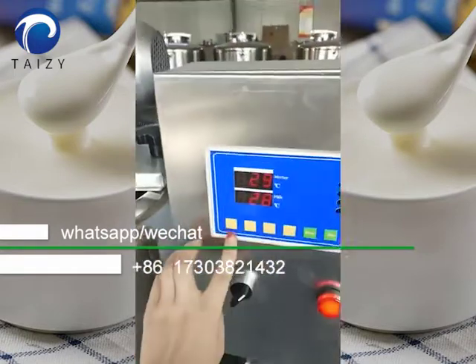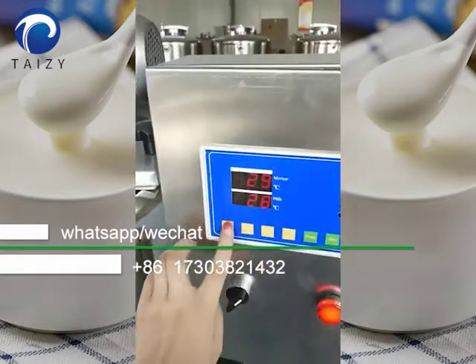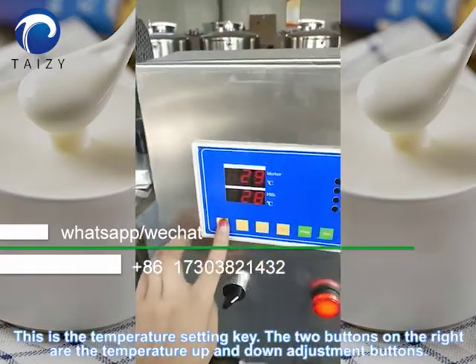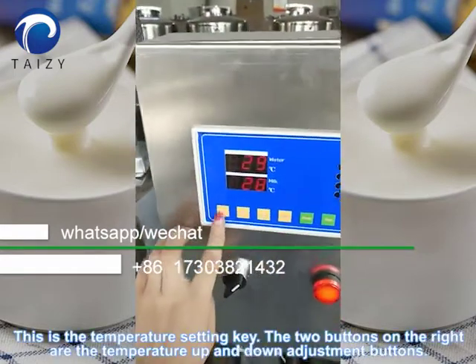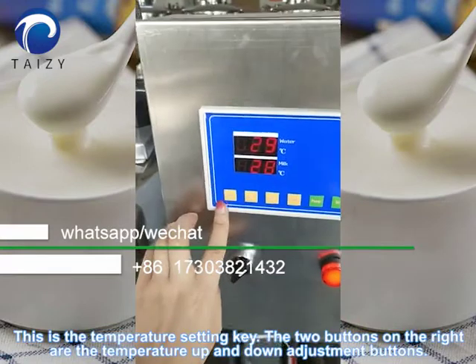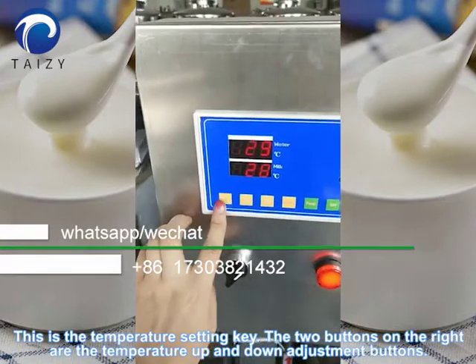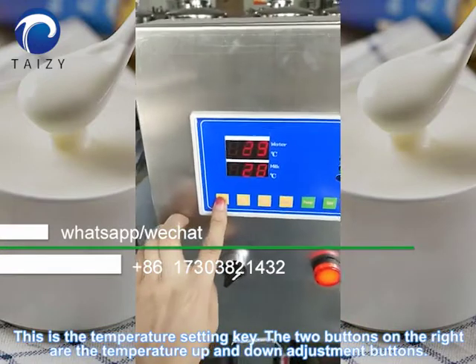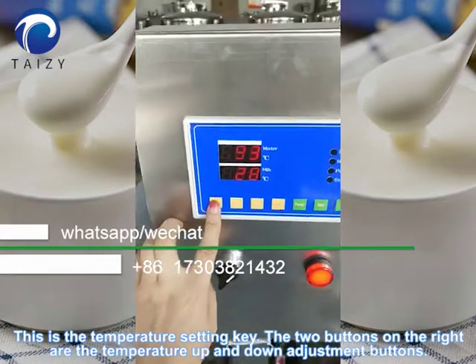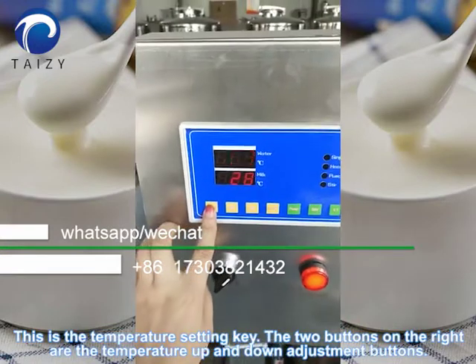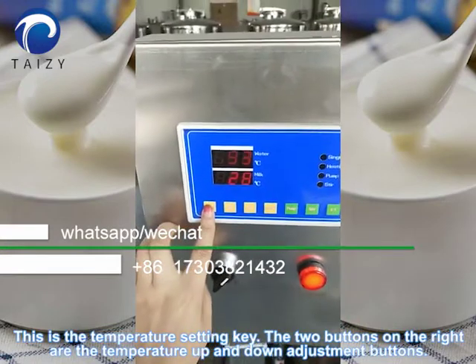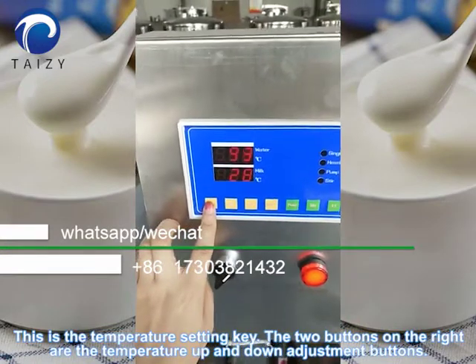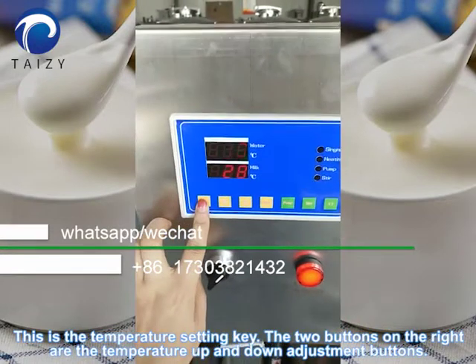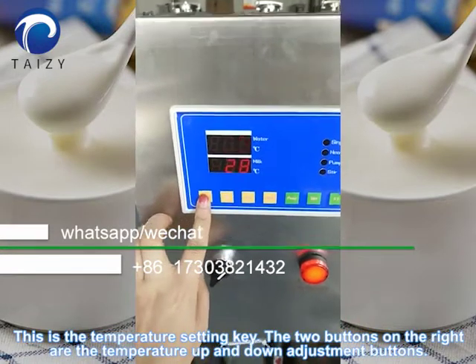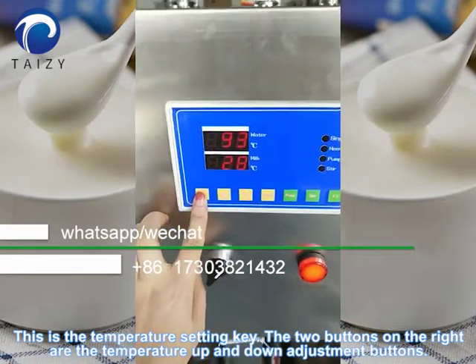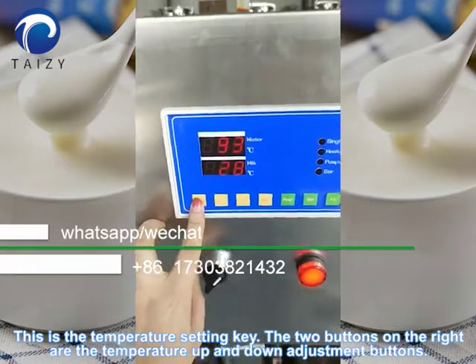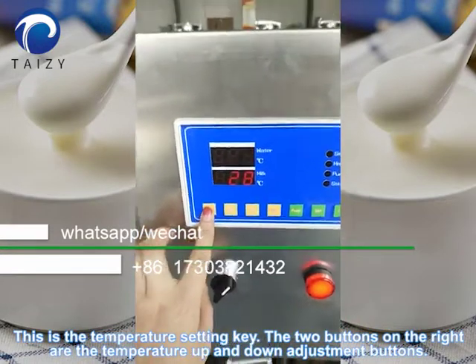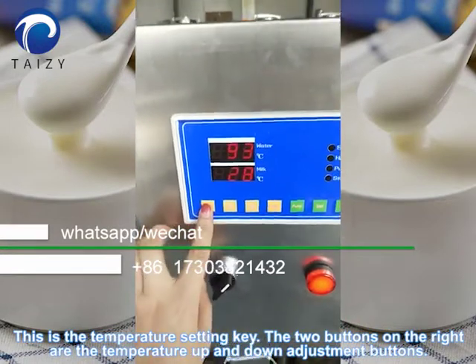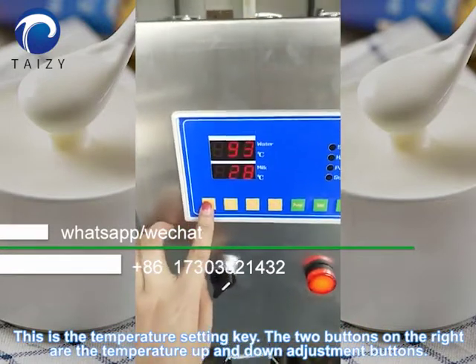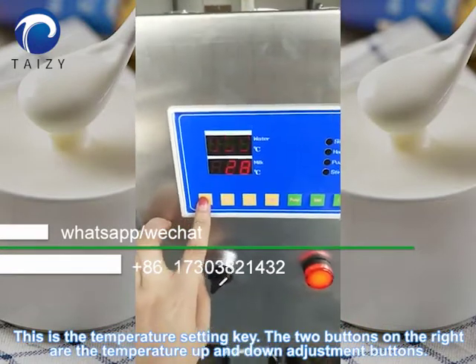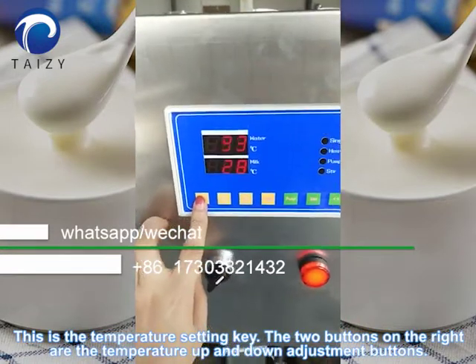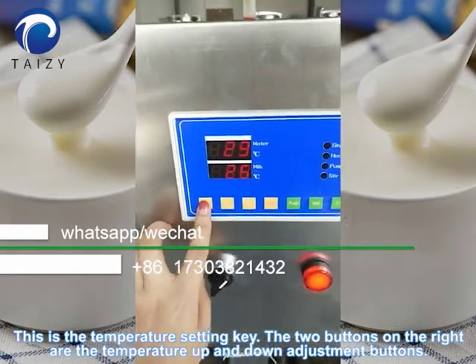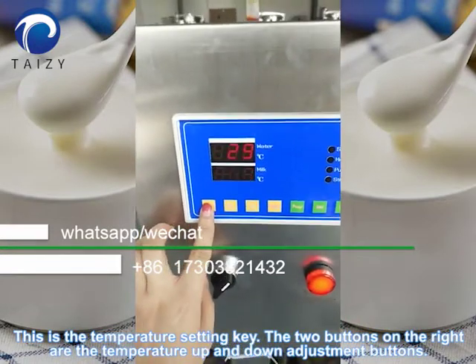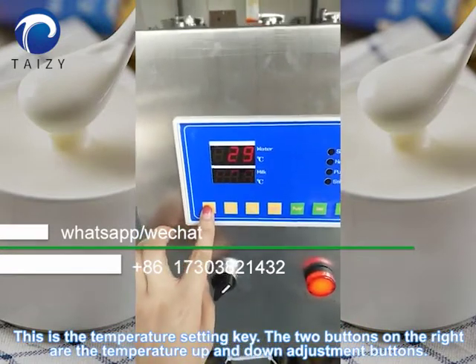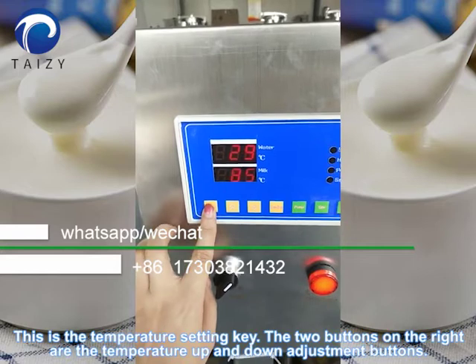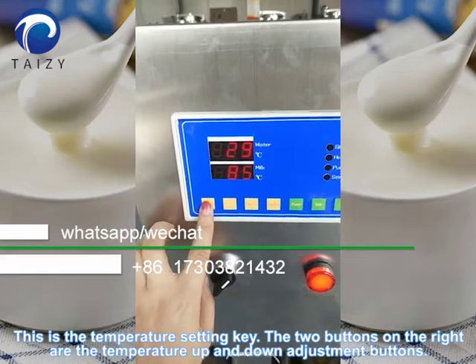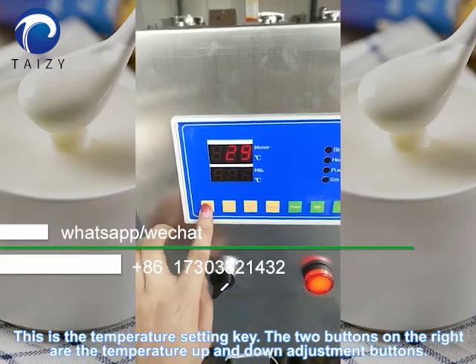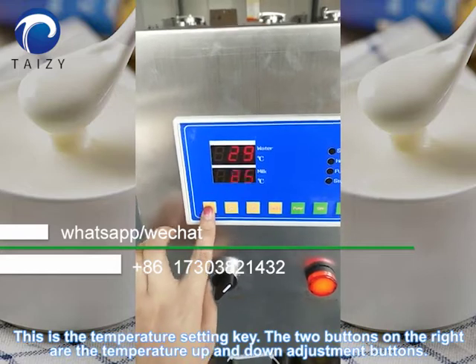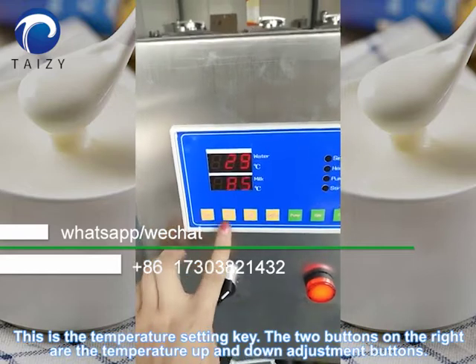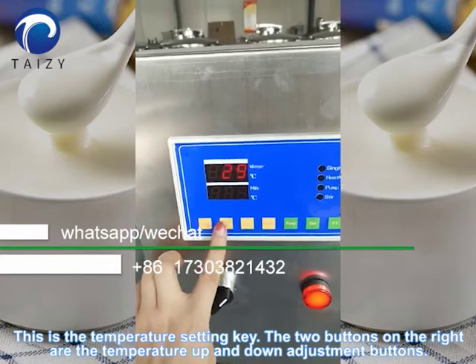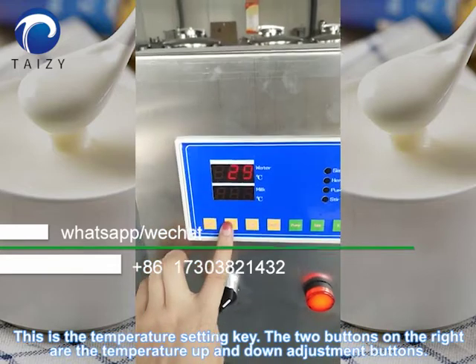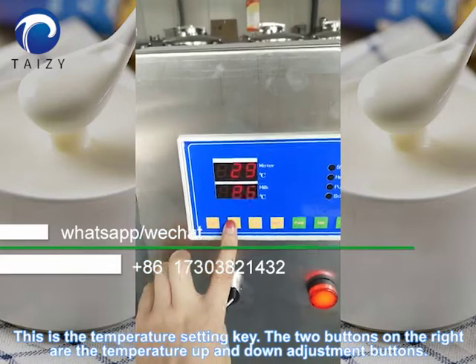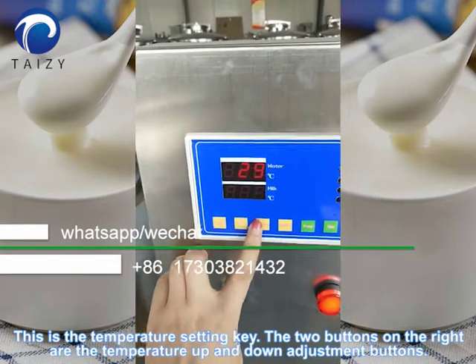This is the temperature setting key. The two buttons on the right are the temperature up and down adjustment buttons.